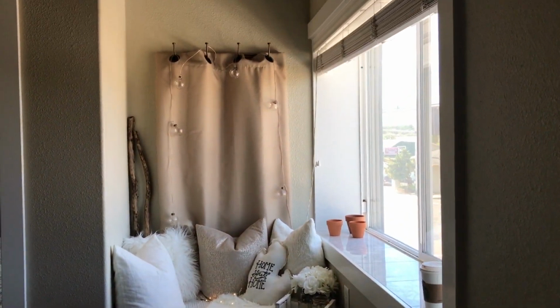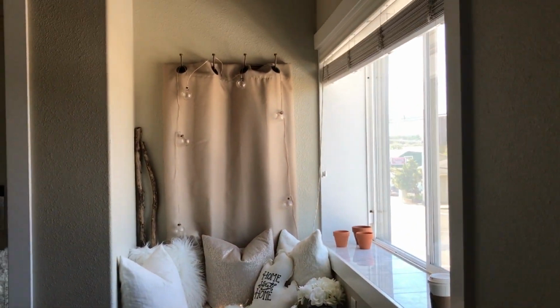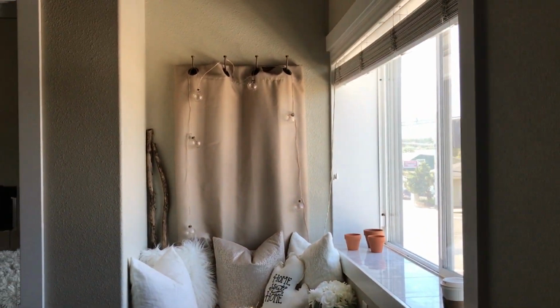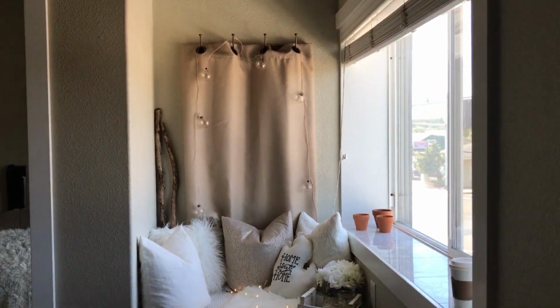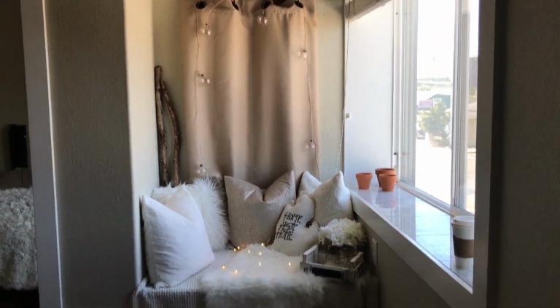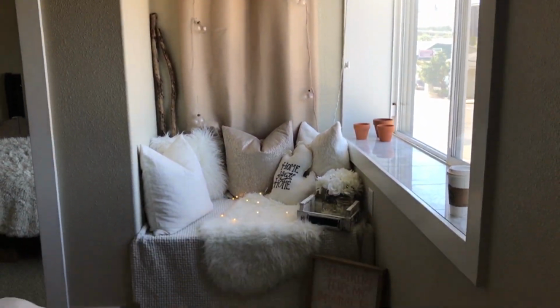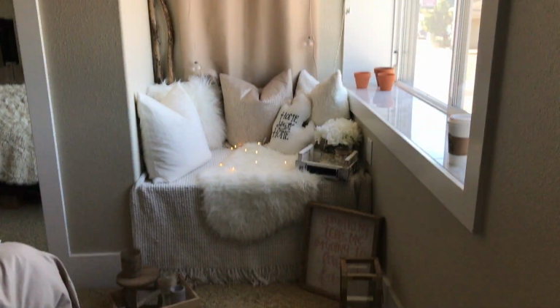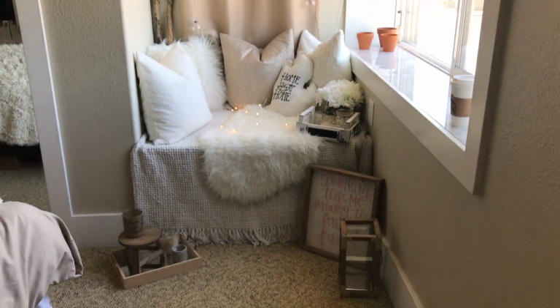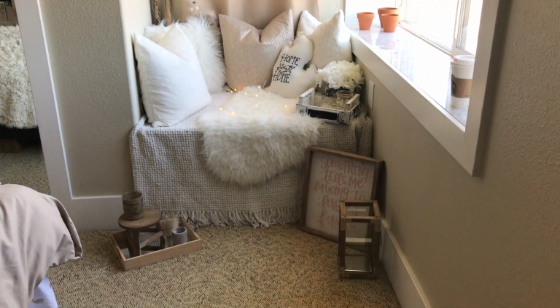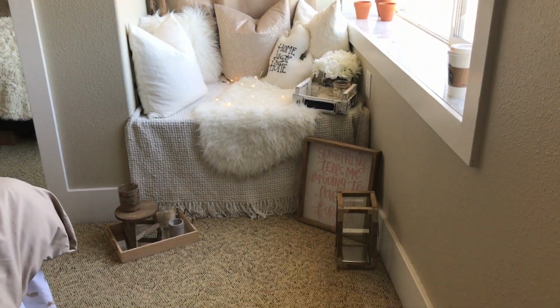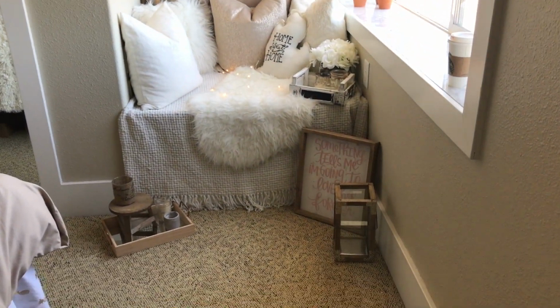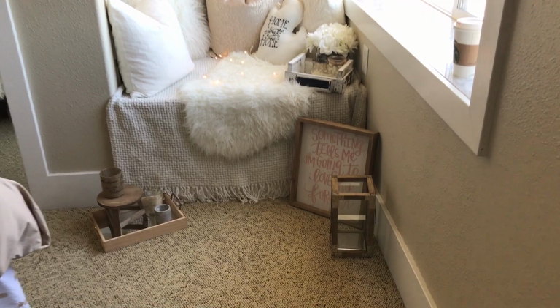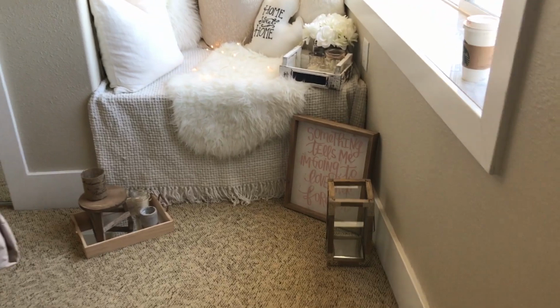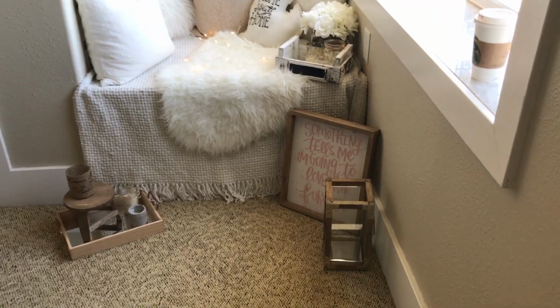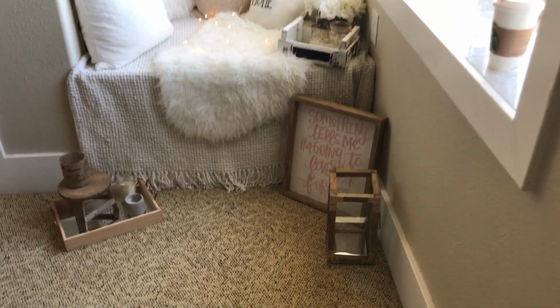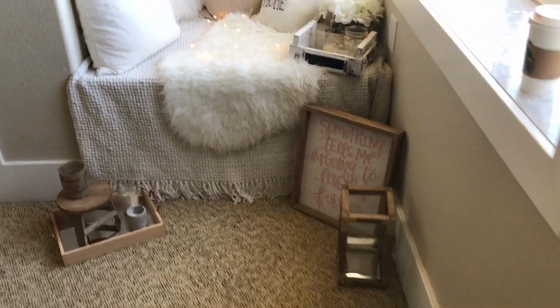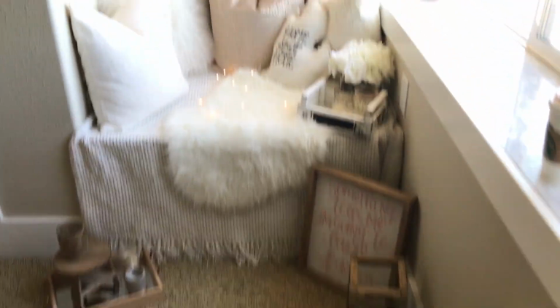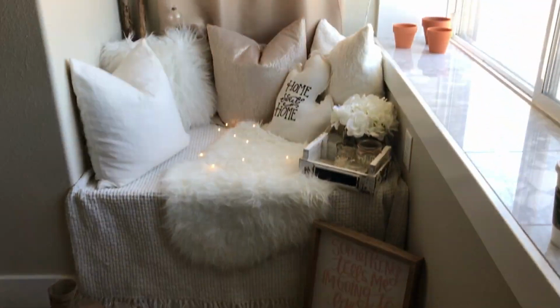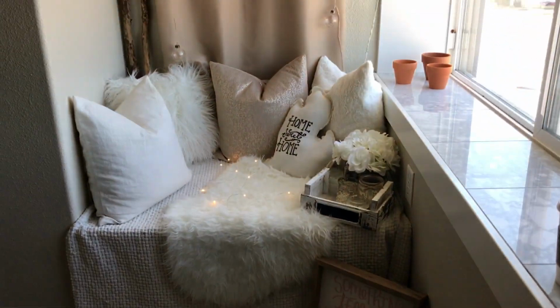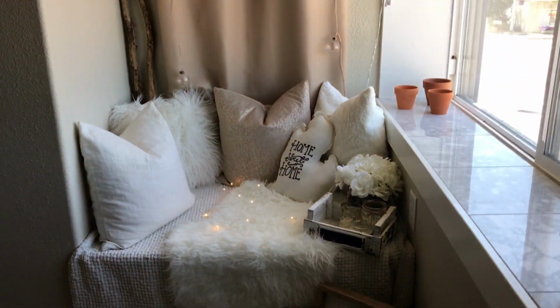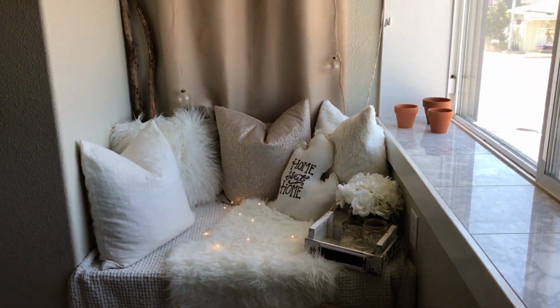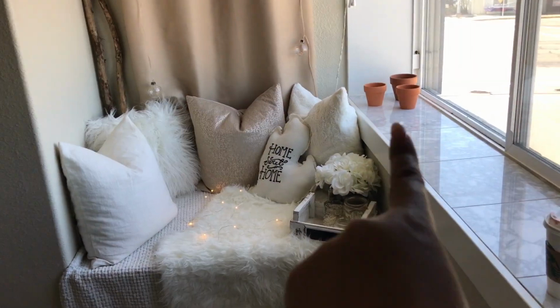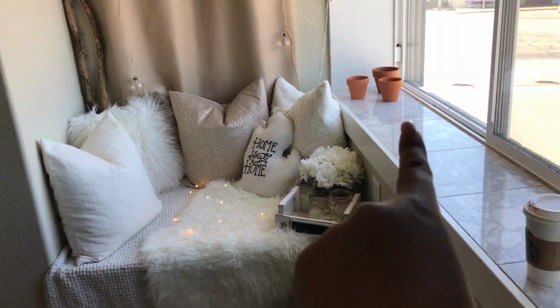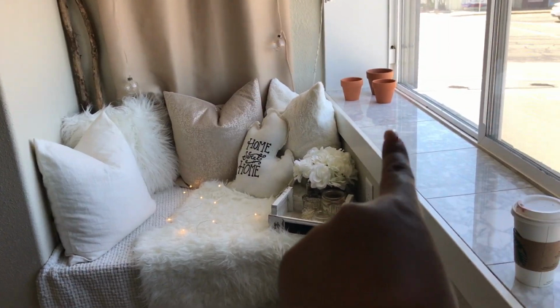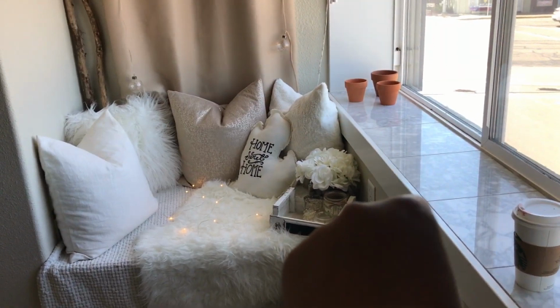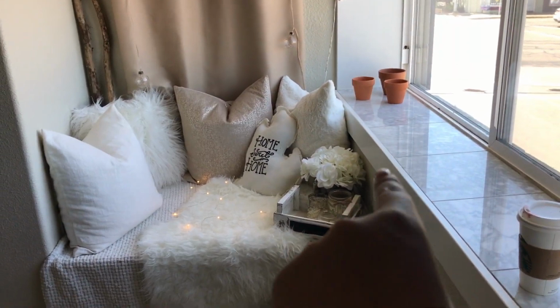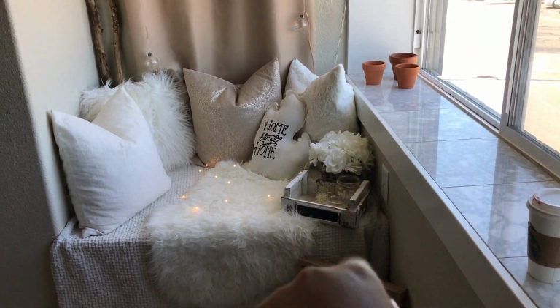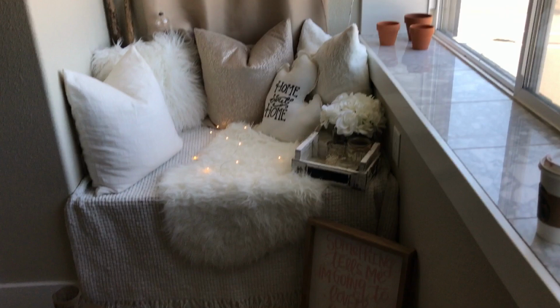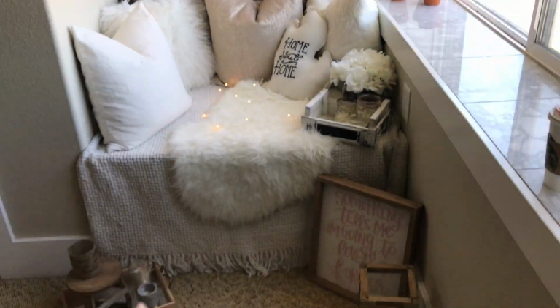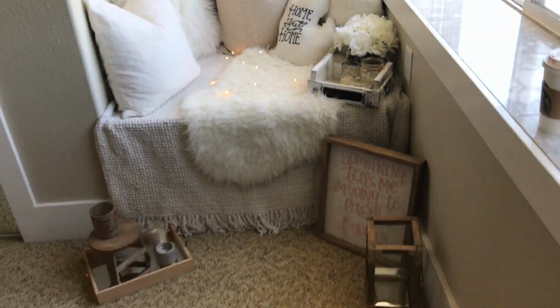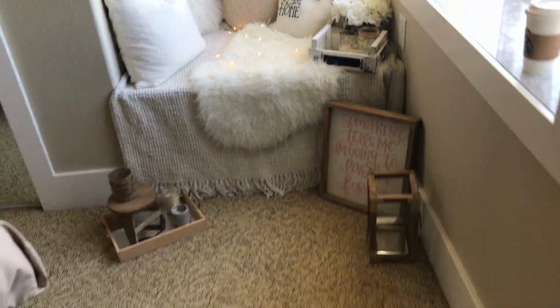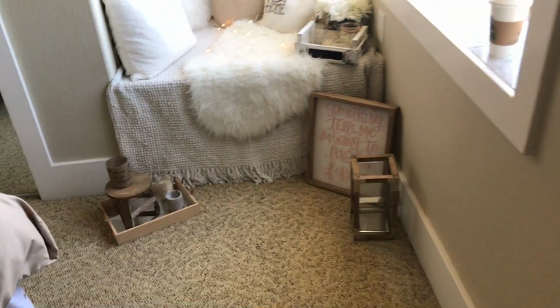I swear I'm gonna eat, sleep, drink, live, read, and work here. I think it's so freaking cute. I just sat my laptop up here and have been working for a little bit.